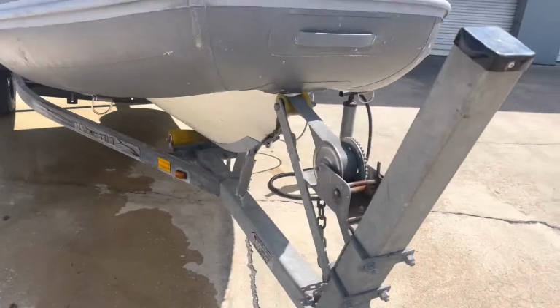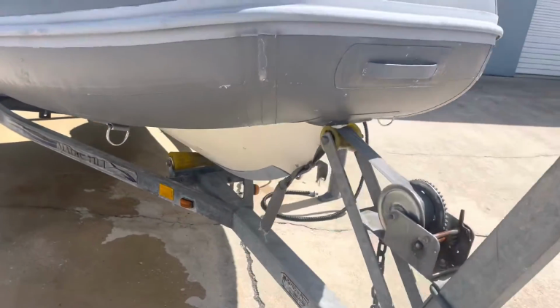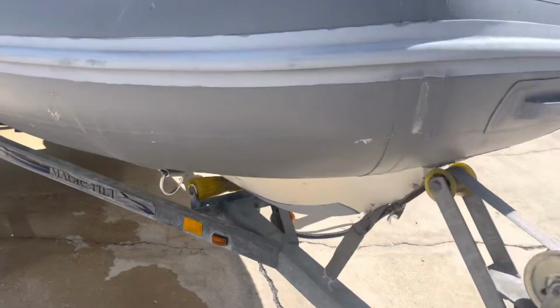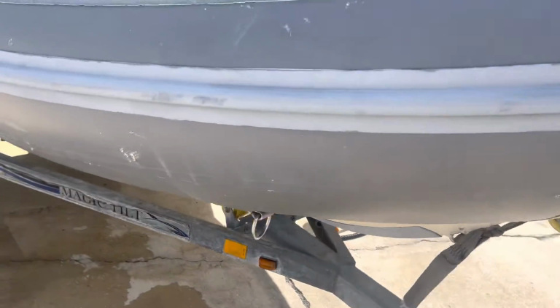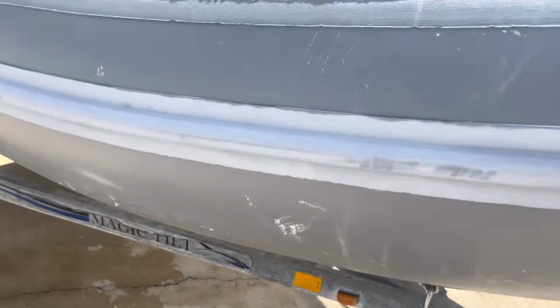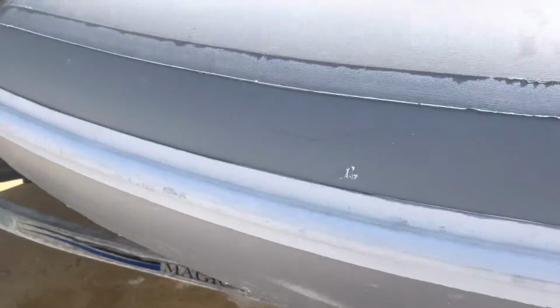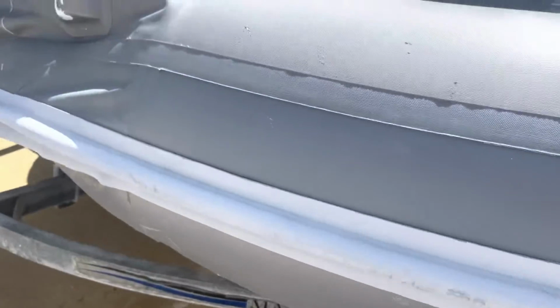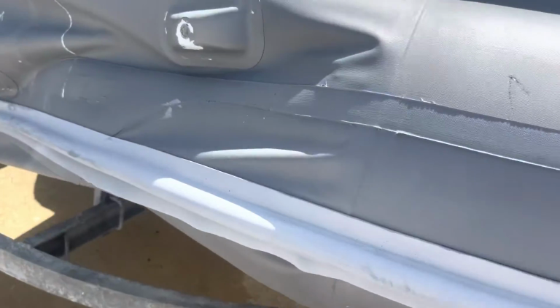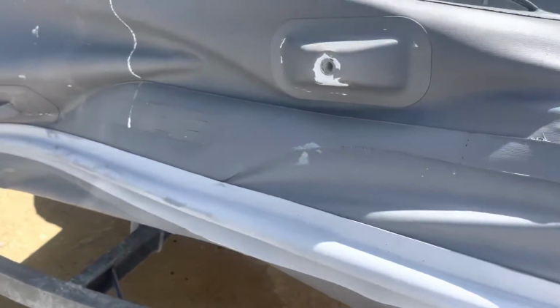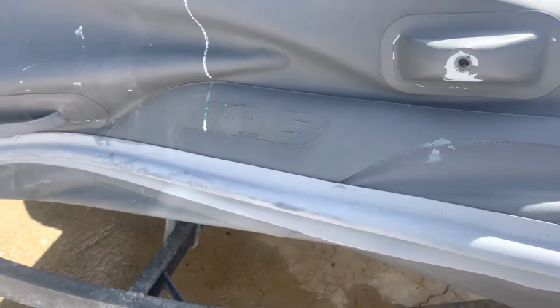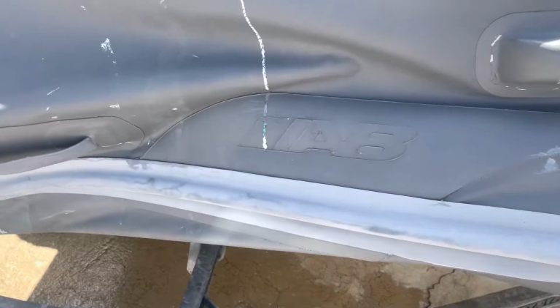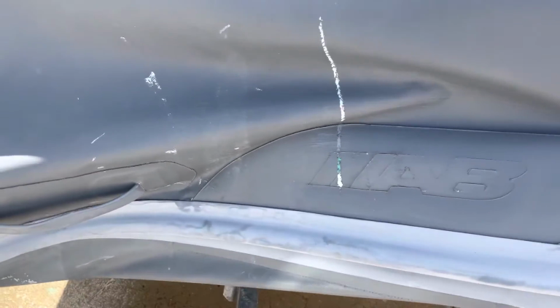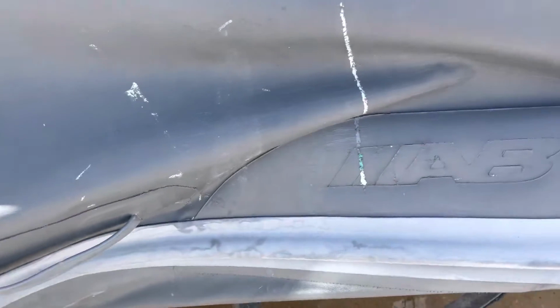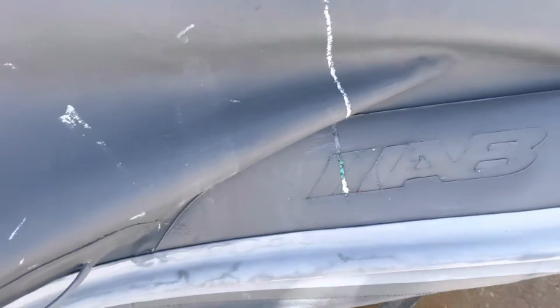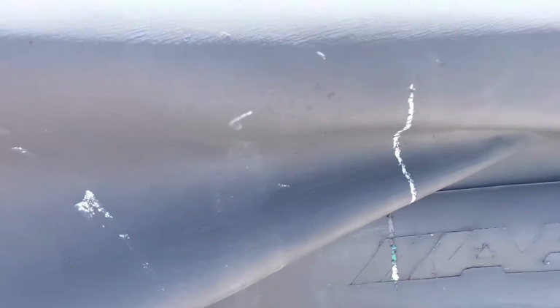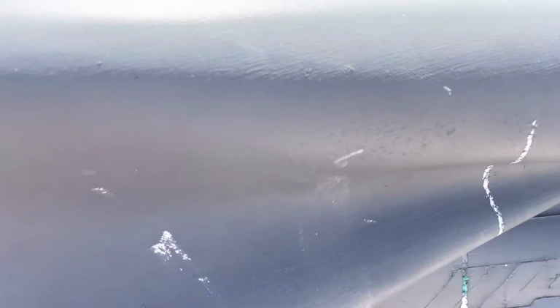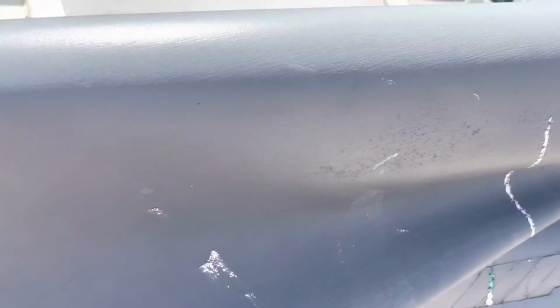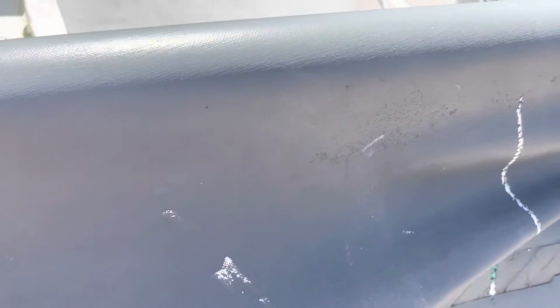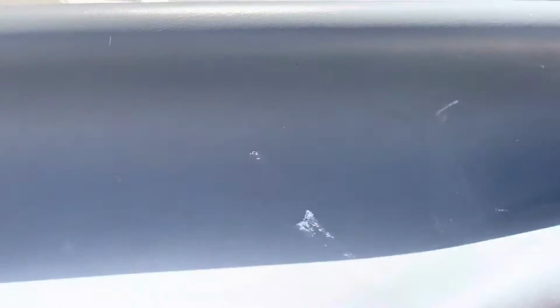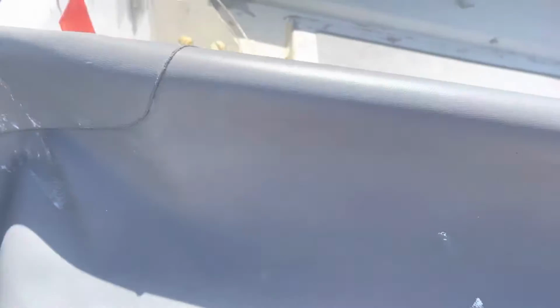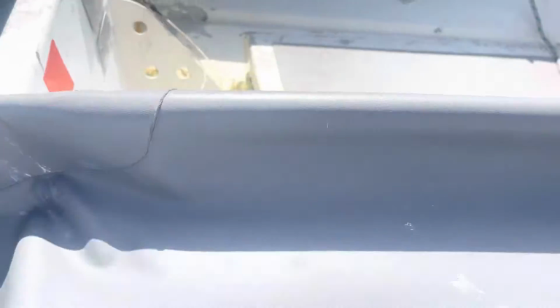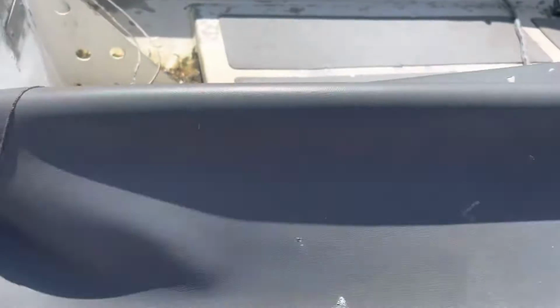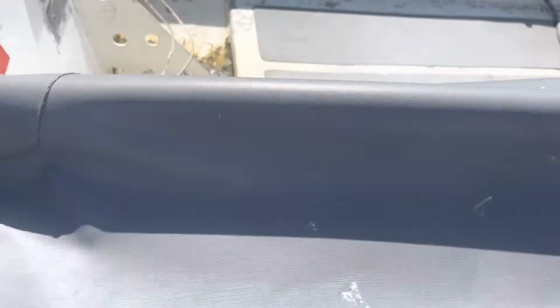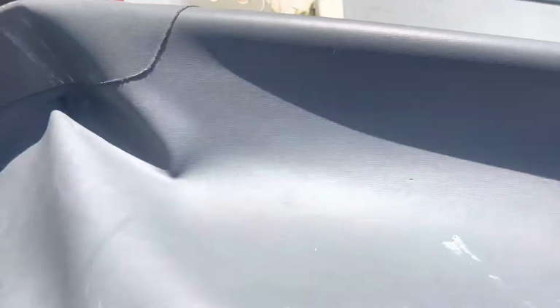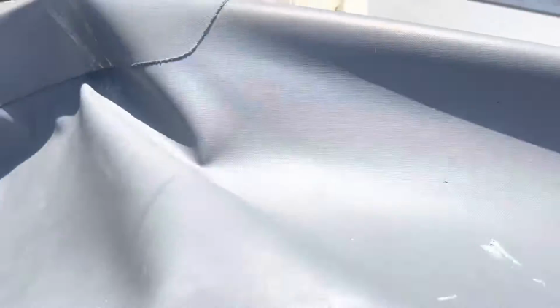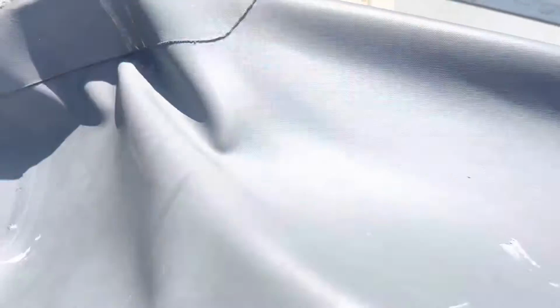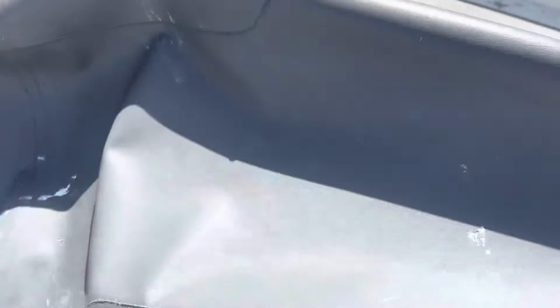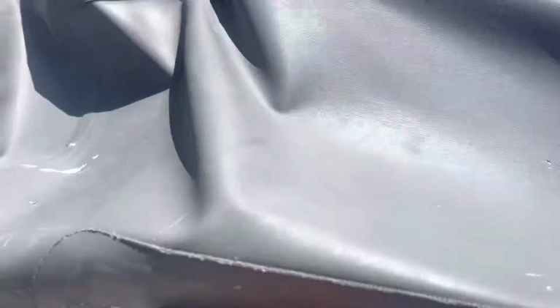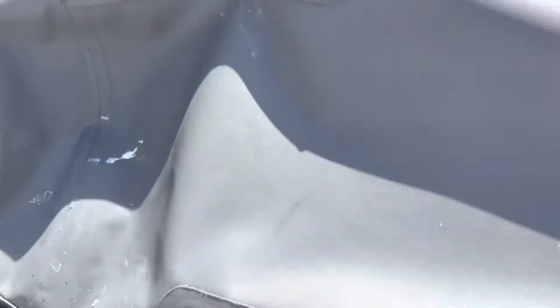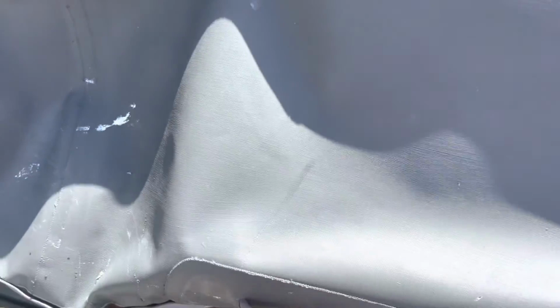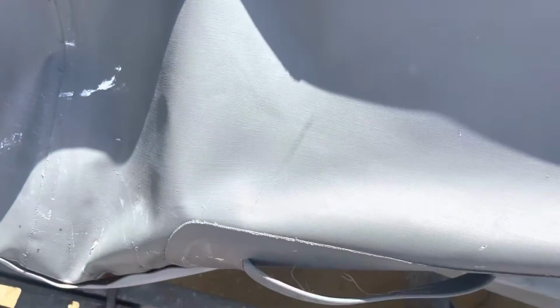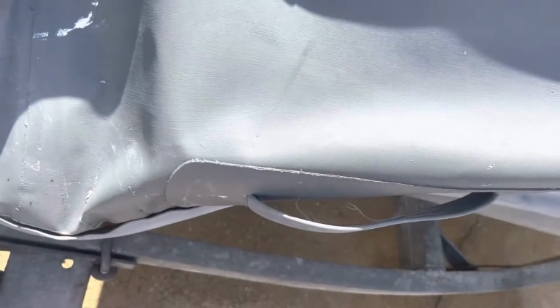This is going to be an insurance claim for this aft starboard tube. You can hear the water — I've been trying to drain it out, but we're going to need to suck it out.